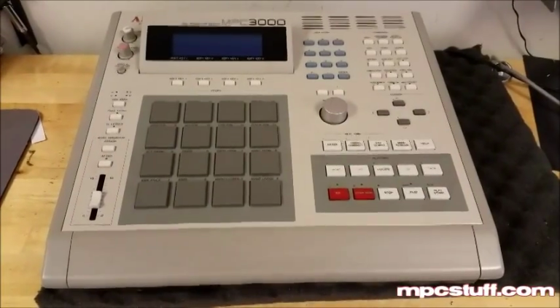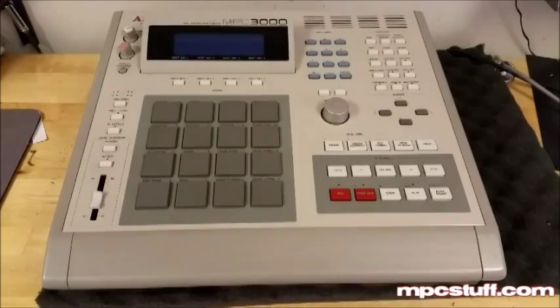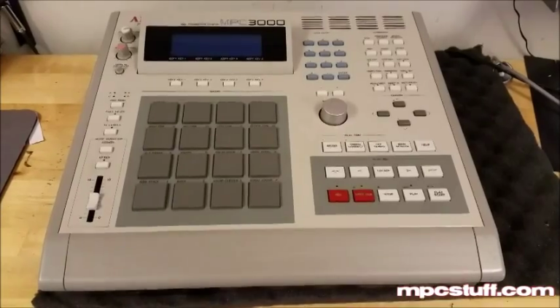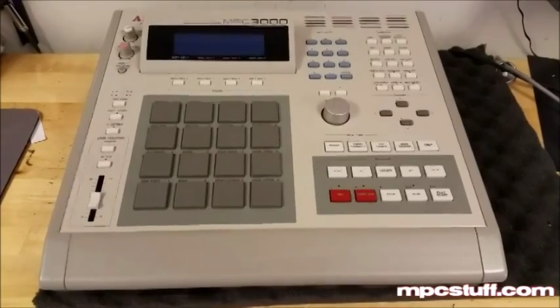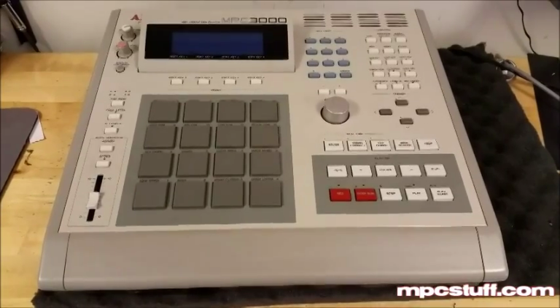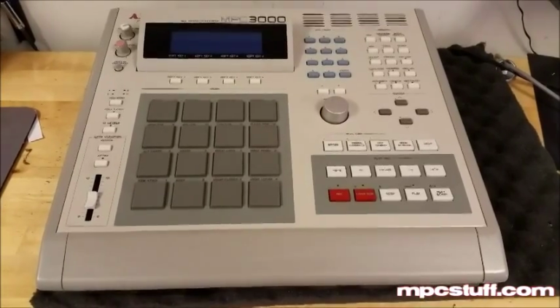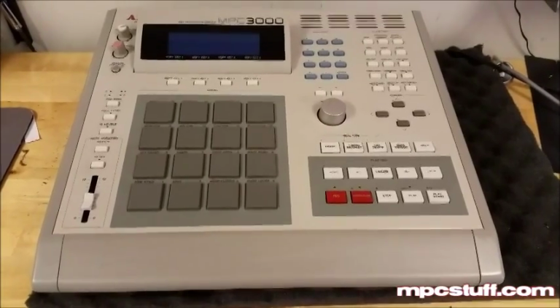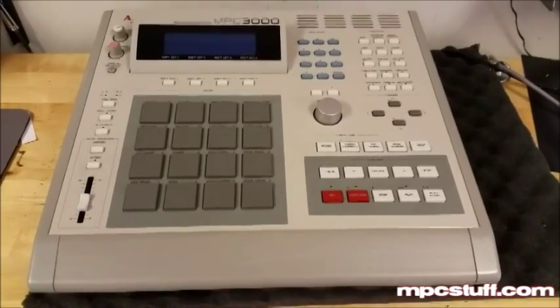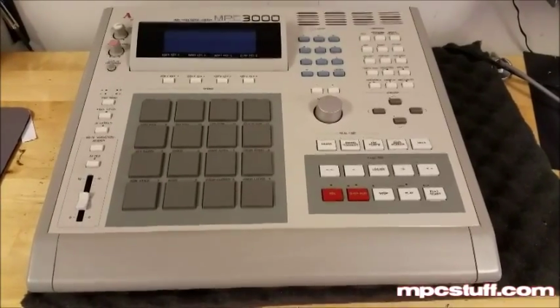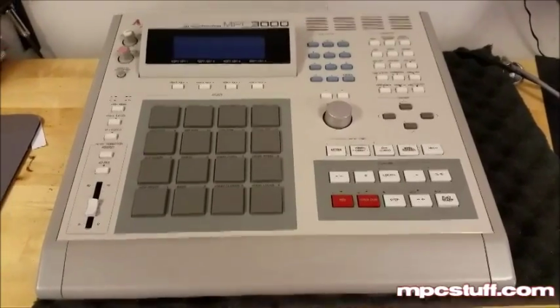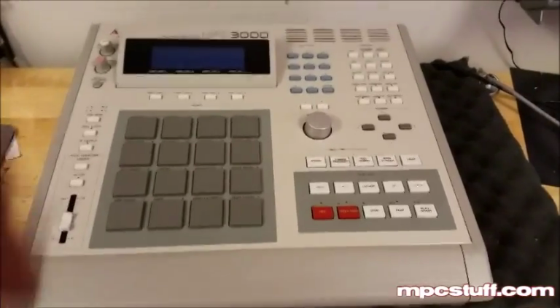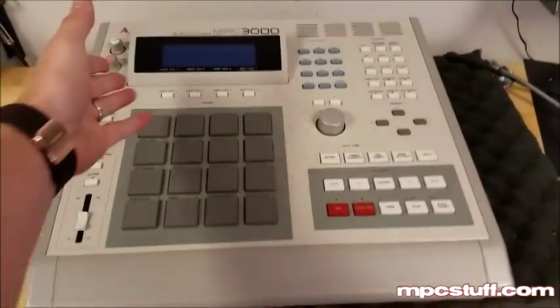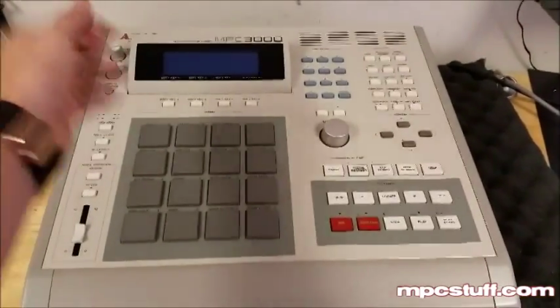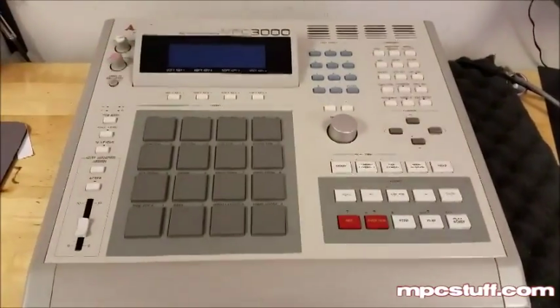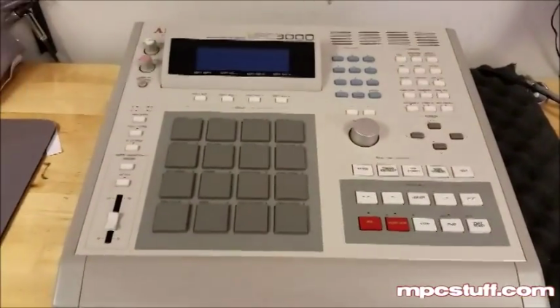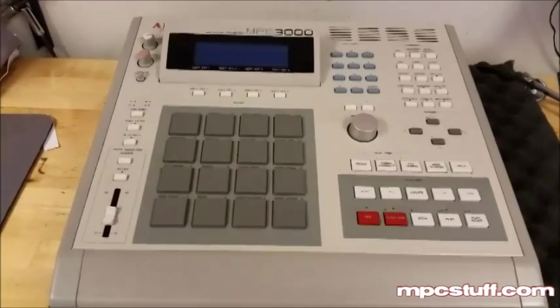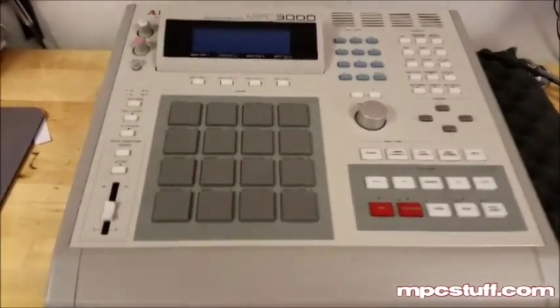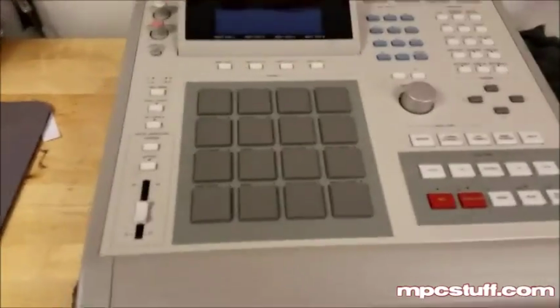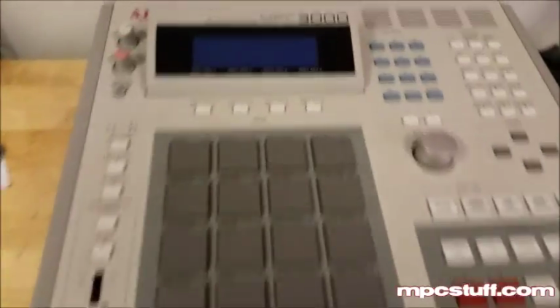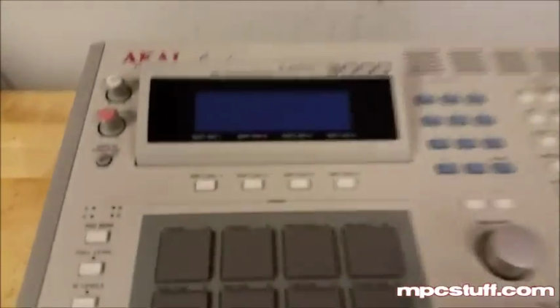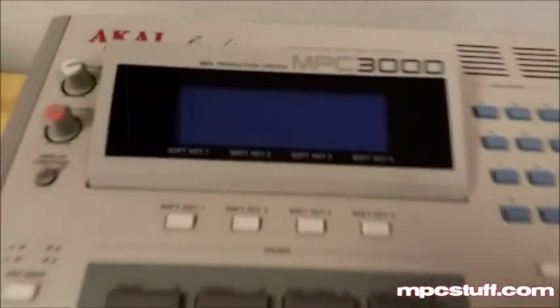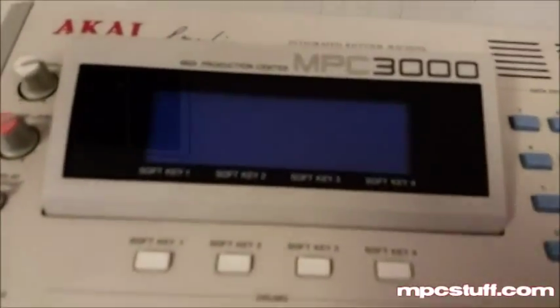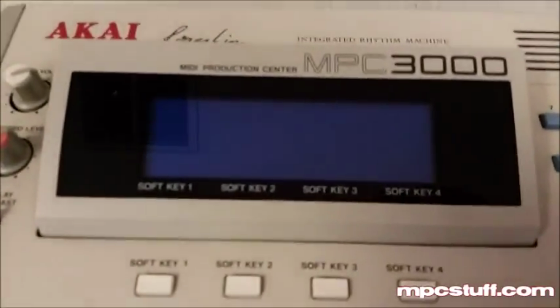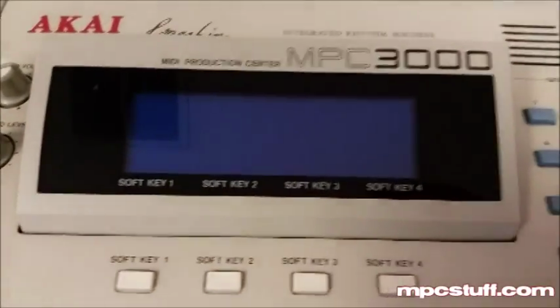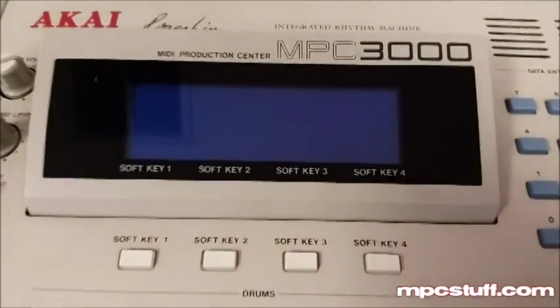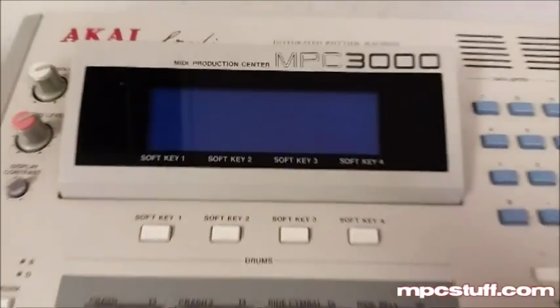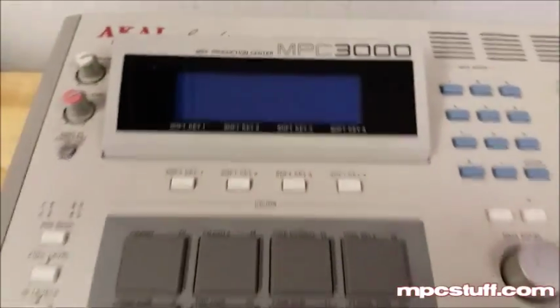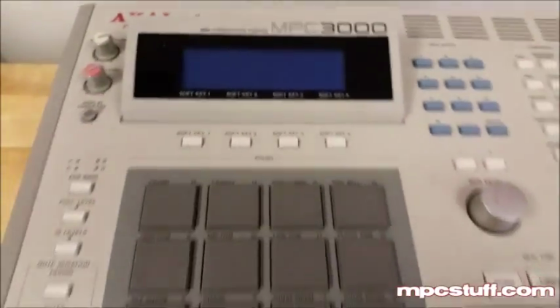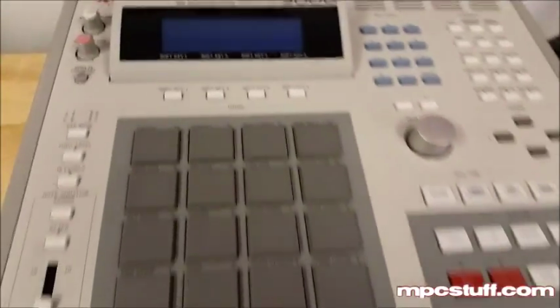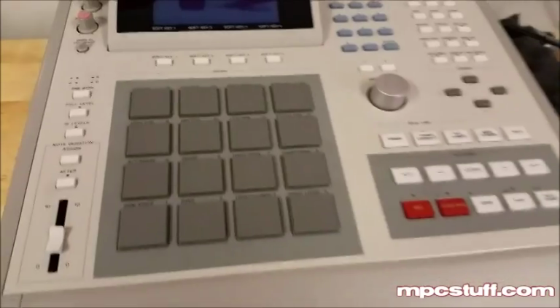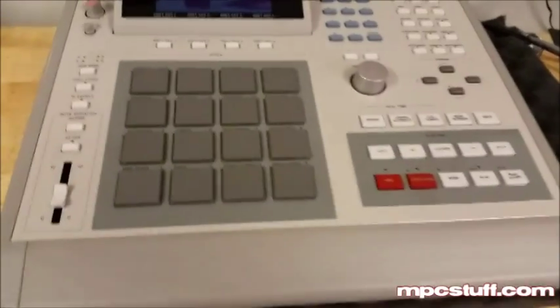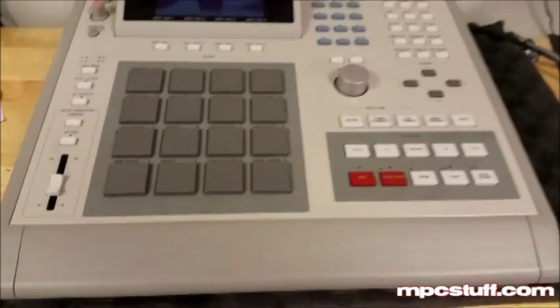This is Mike from mpcstuff.com. Right now we're going to show you how to install a new backlight for your MPC 3000. If your backlight is getting dull, this is what you're going to have to replace.